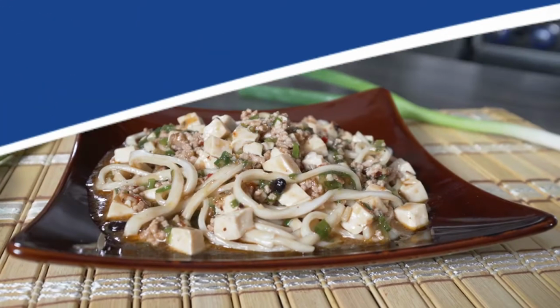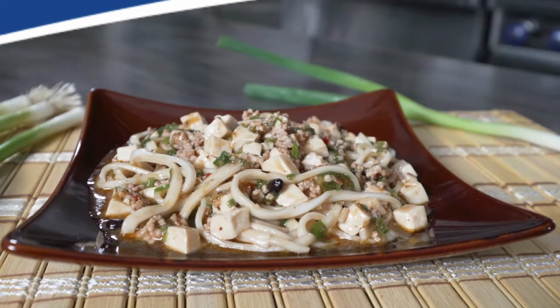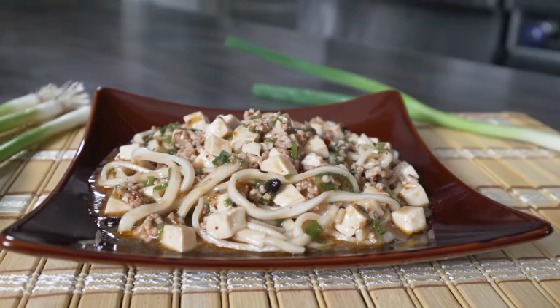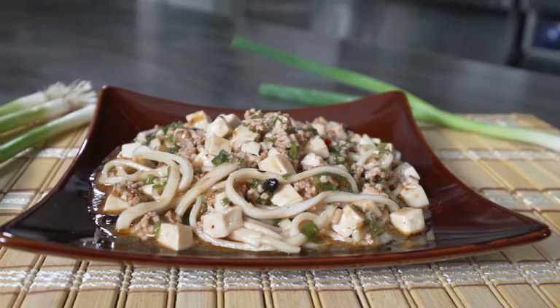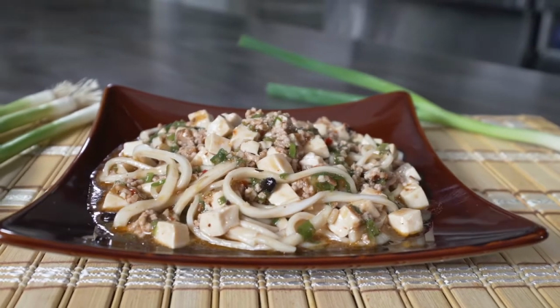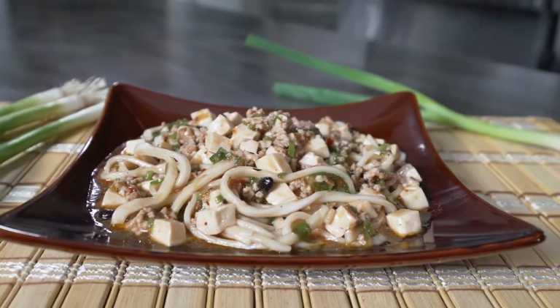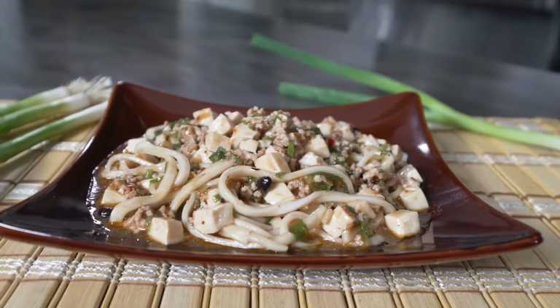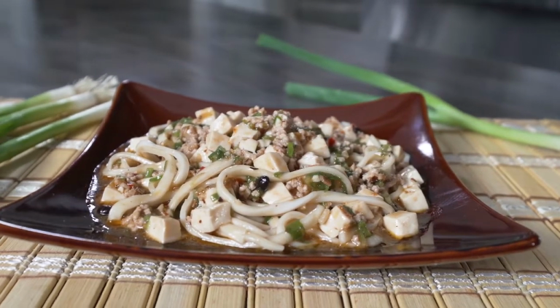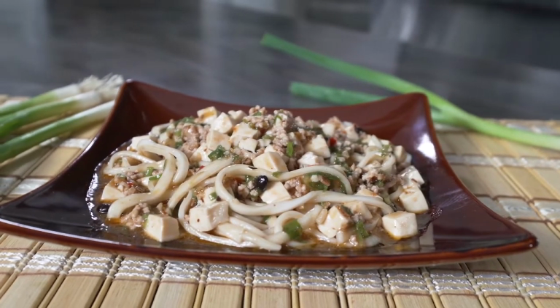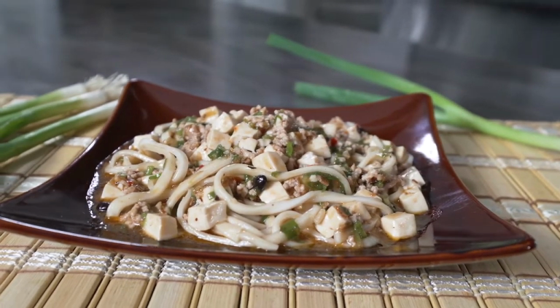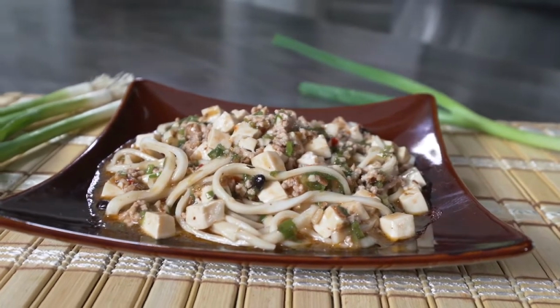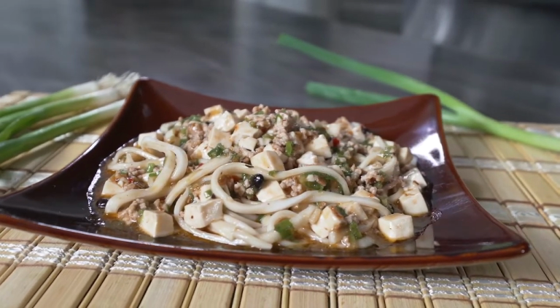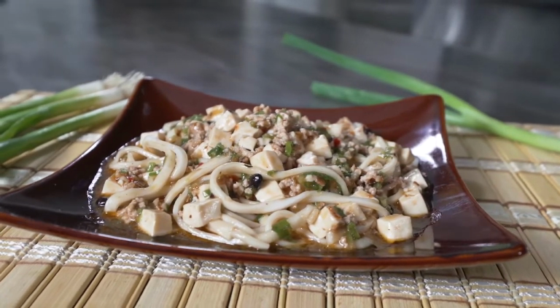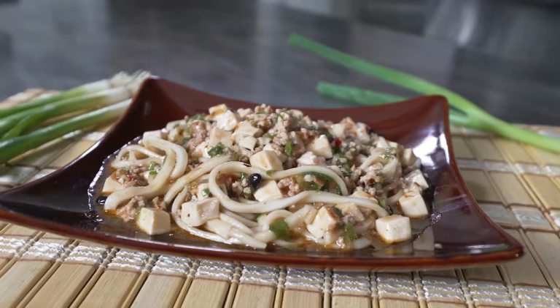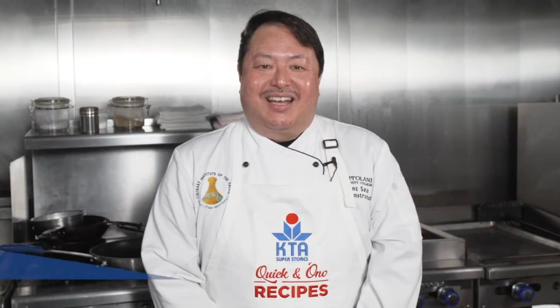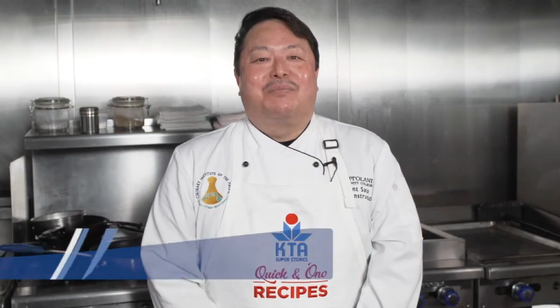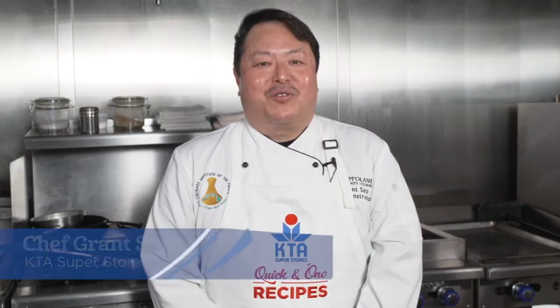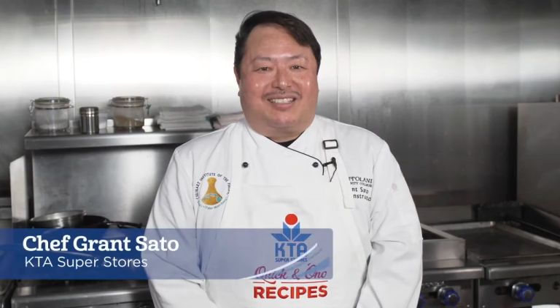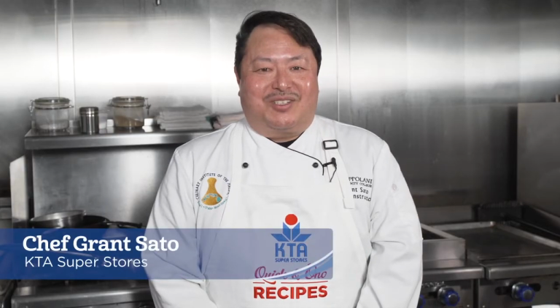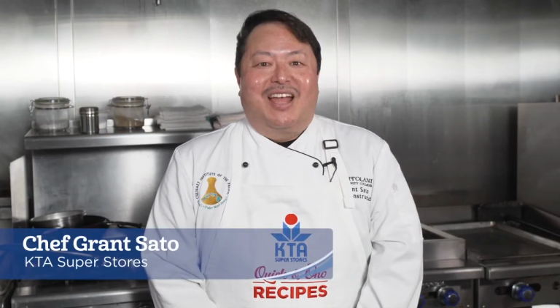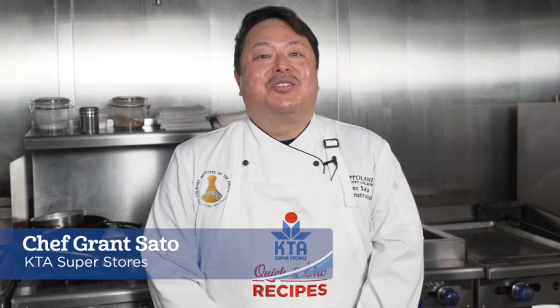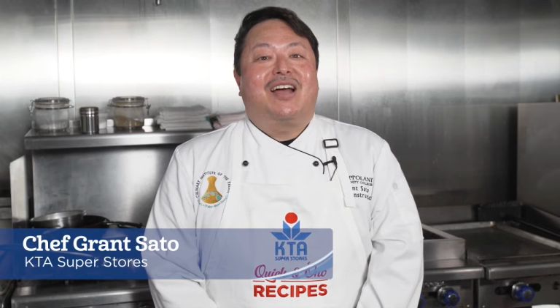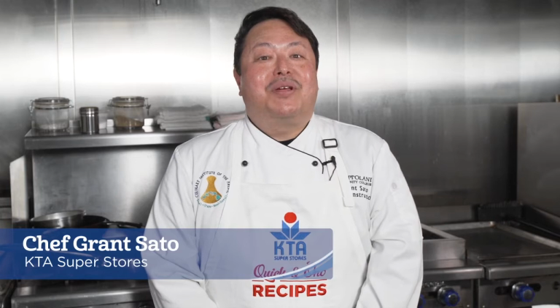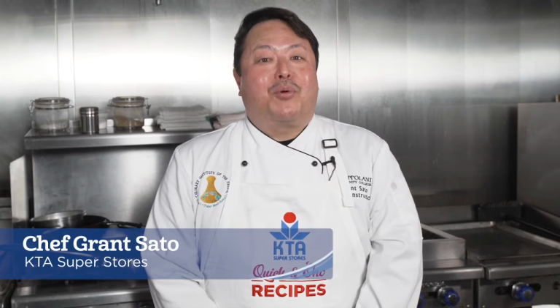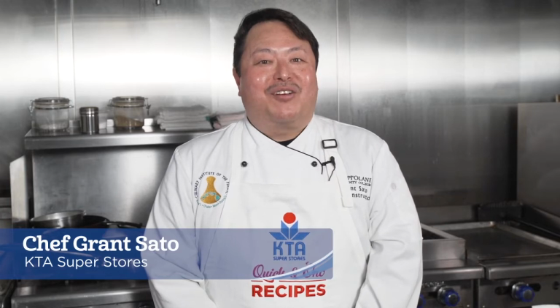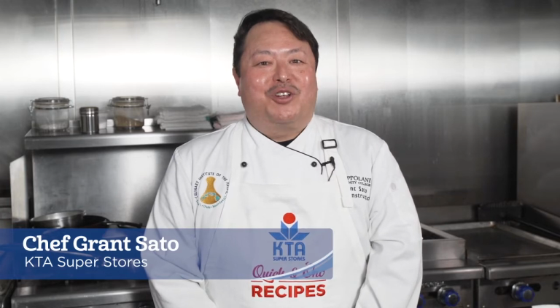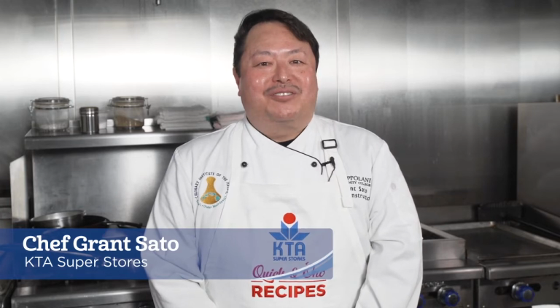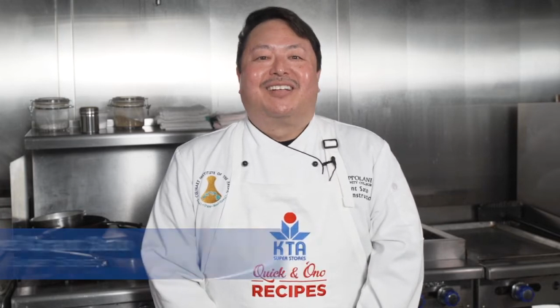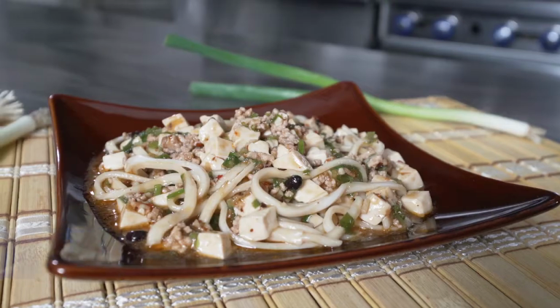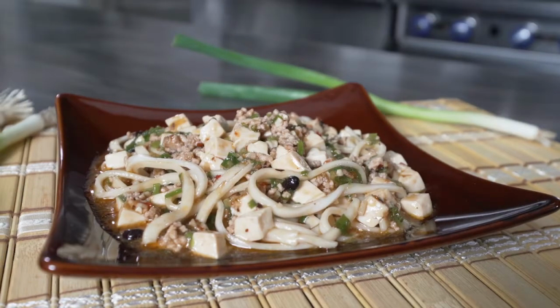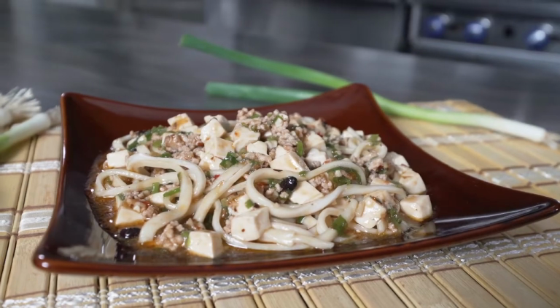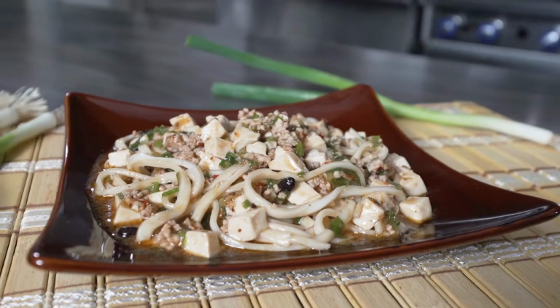Aloha and welcome to KTA Quick and Ono Recipes. I'm Chef Grant Sato and today I'll be preparing for you Mapo Udon.